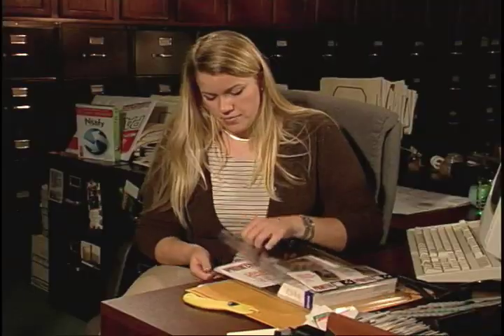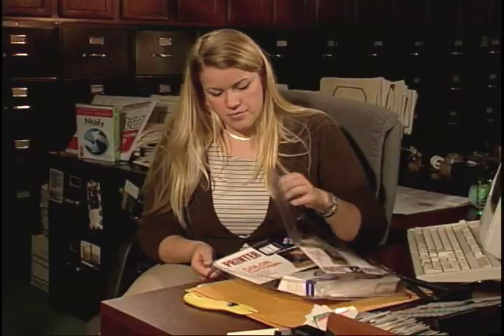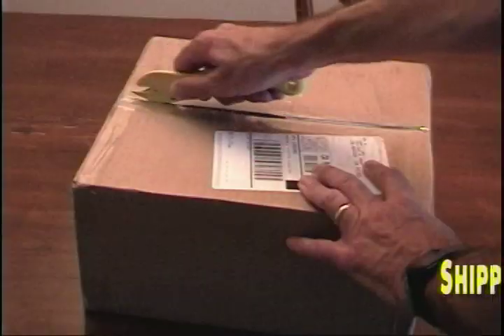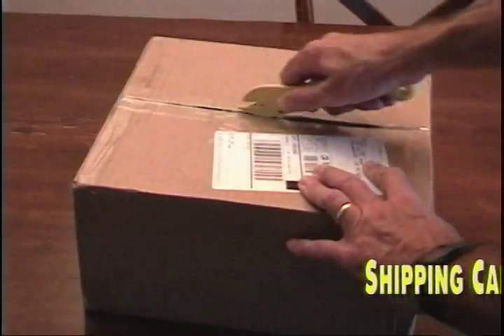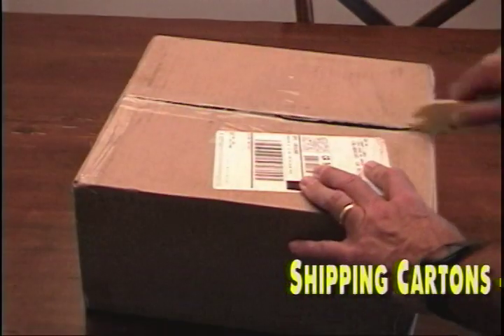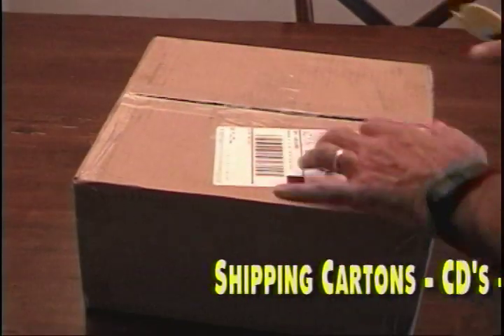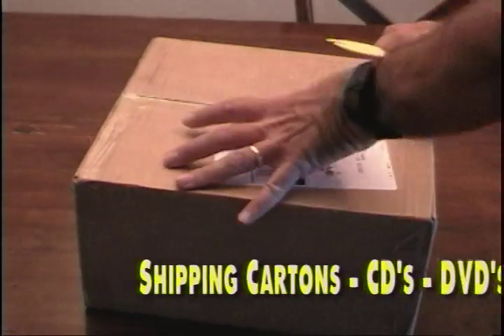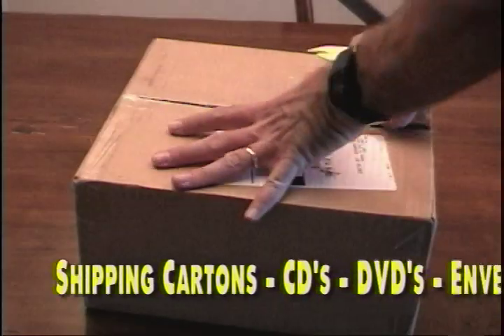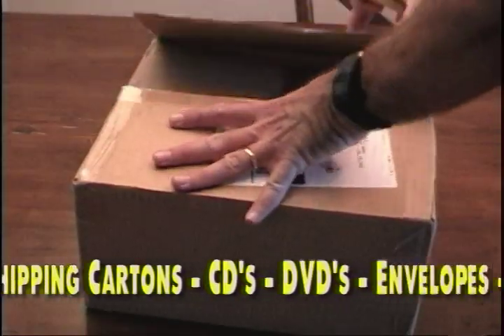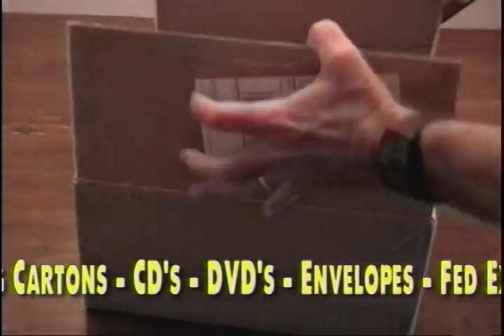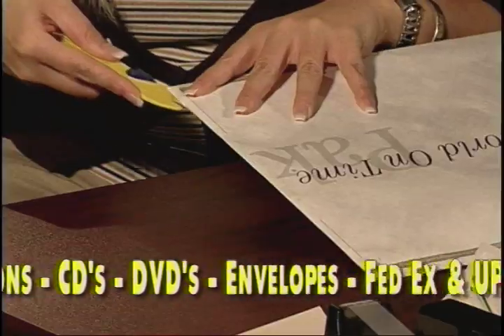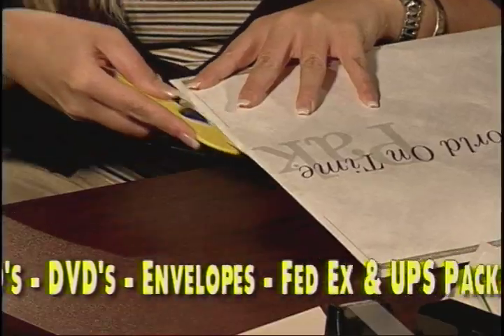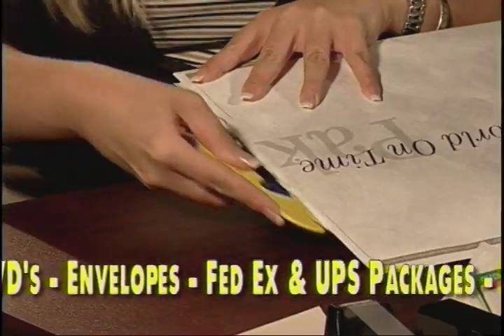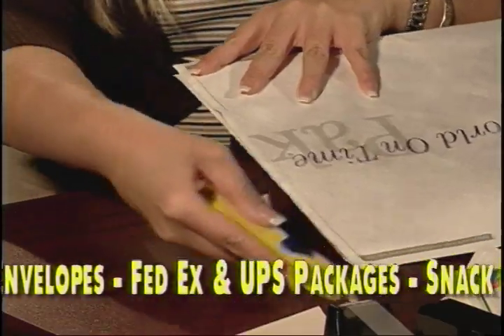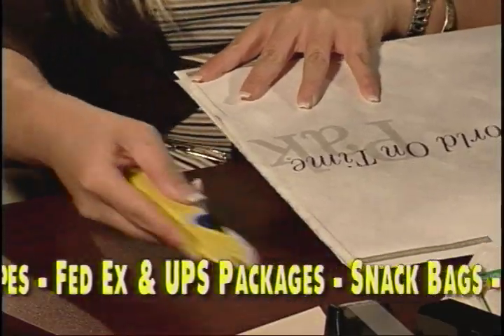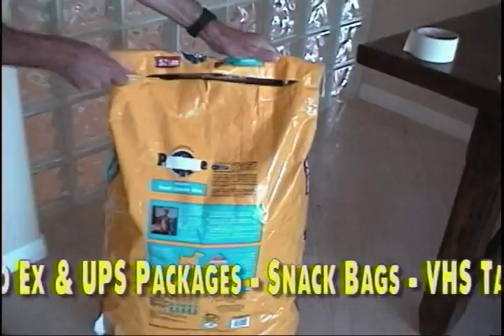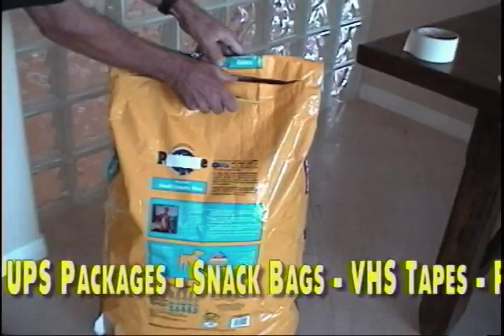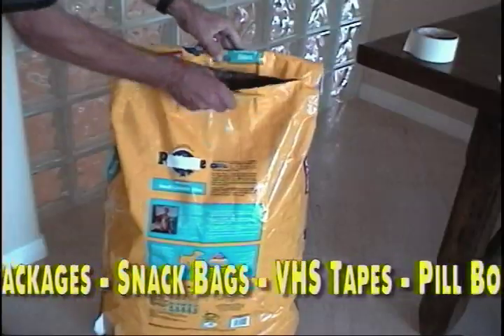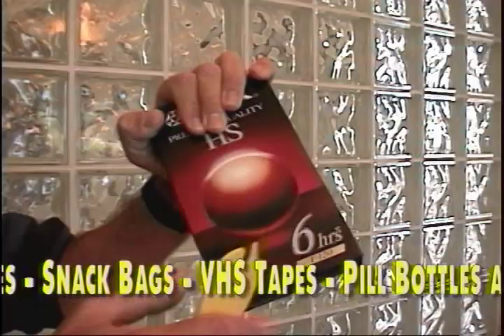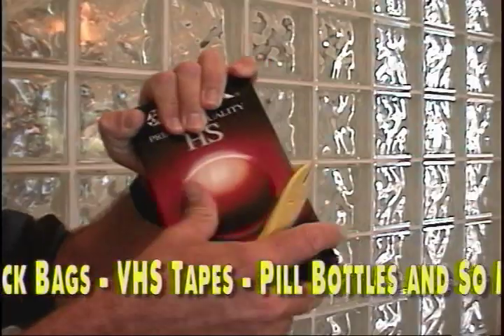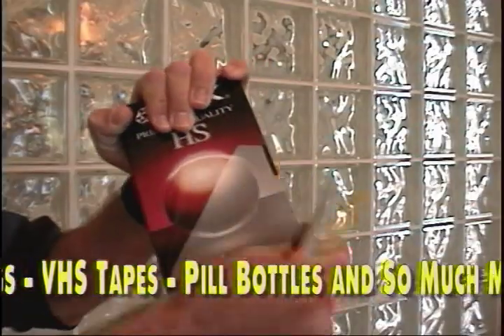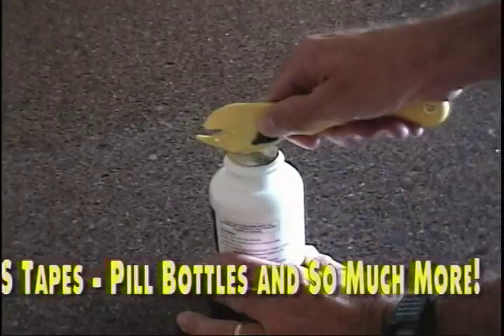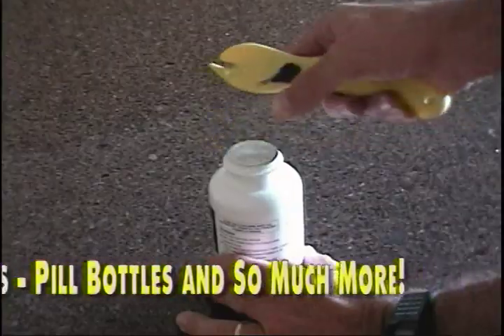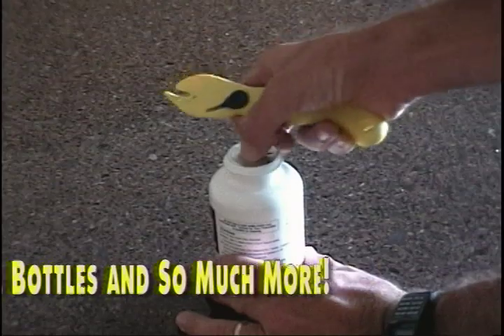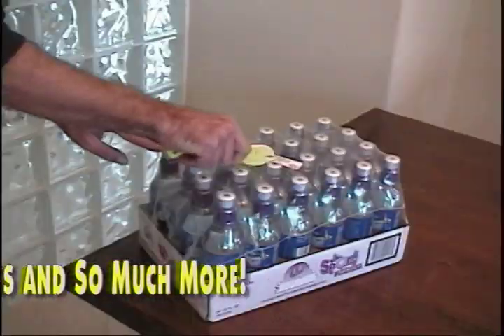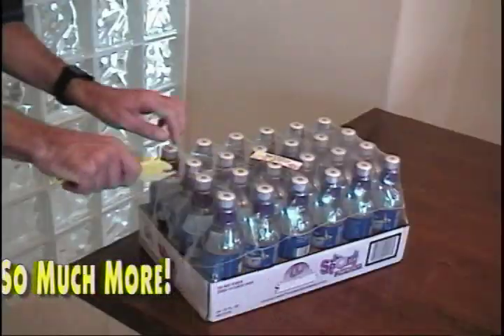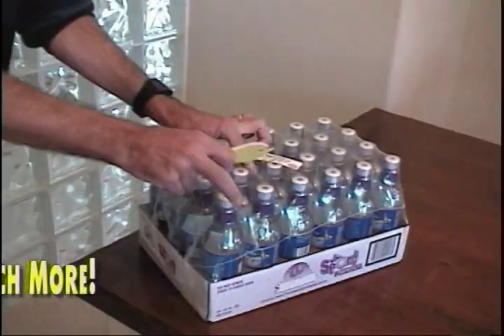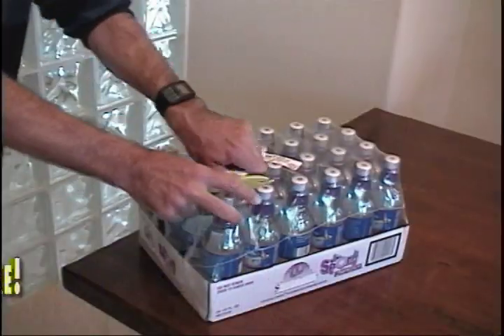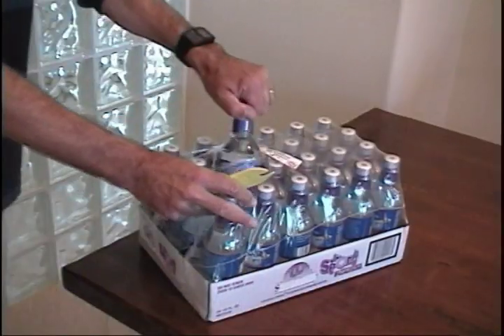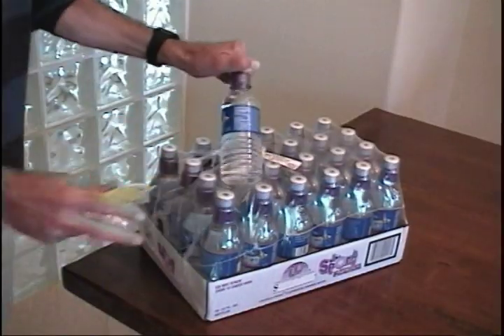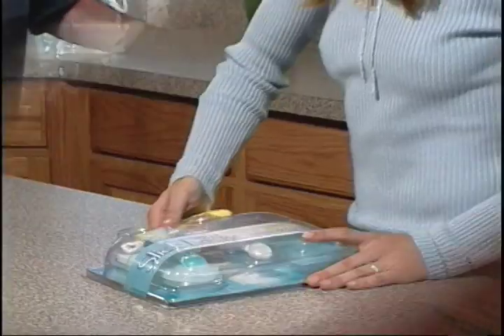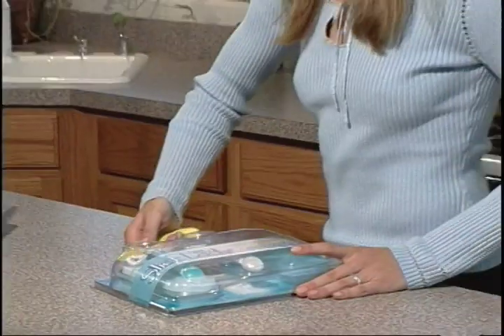Use OpenX to open shipping cartons, CDs, DVDs, envelopes, FedEx and UPS packages, snack bags, VHS tapes, pill containers, water bottles. OpenX works on most everything.